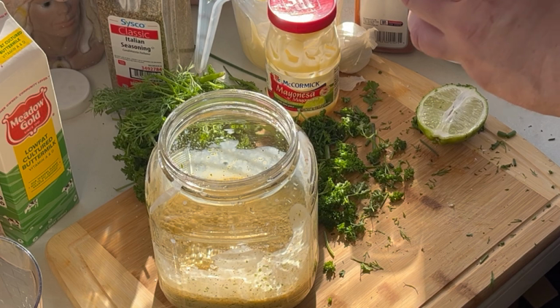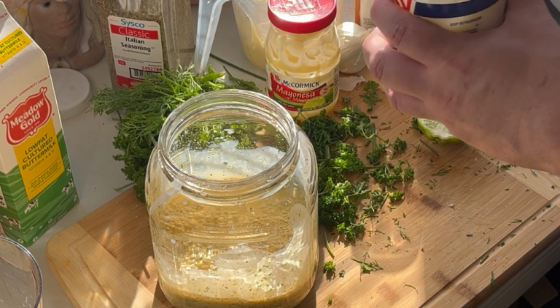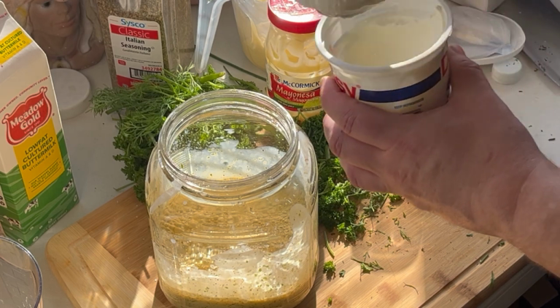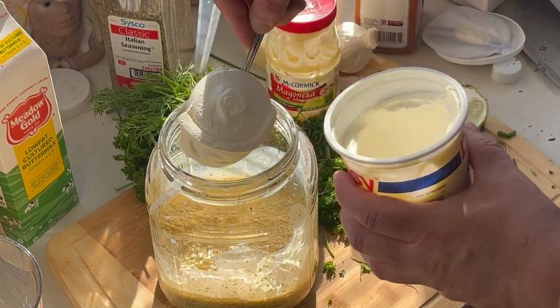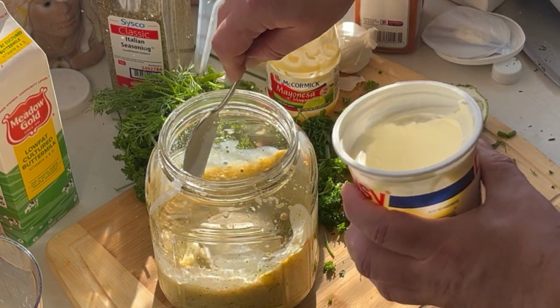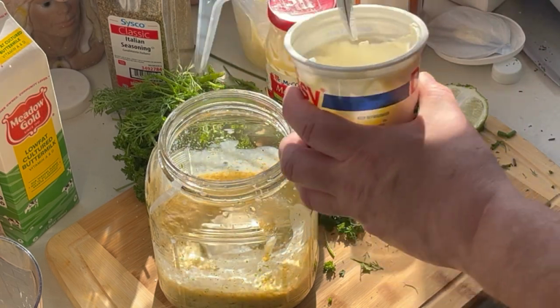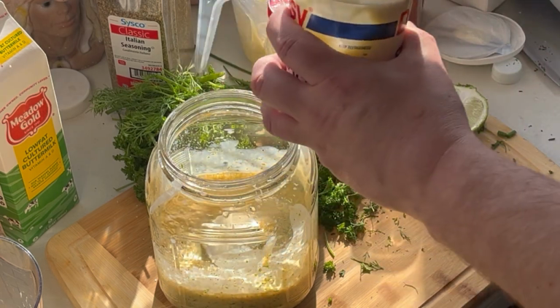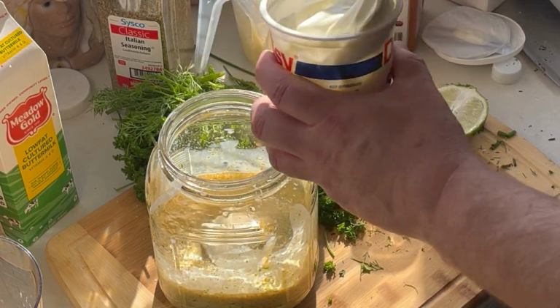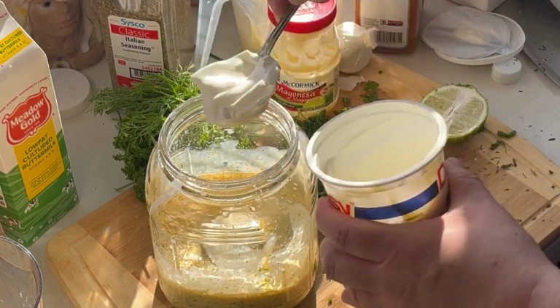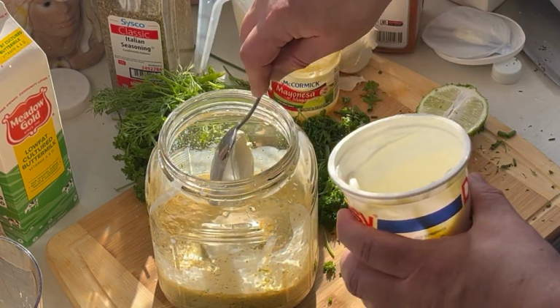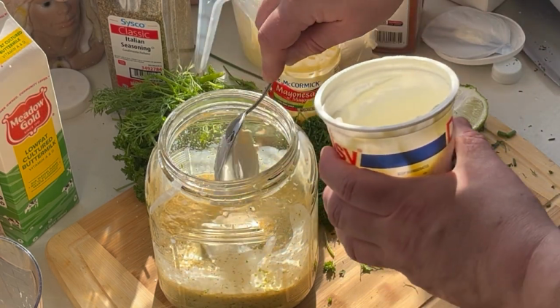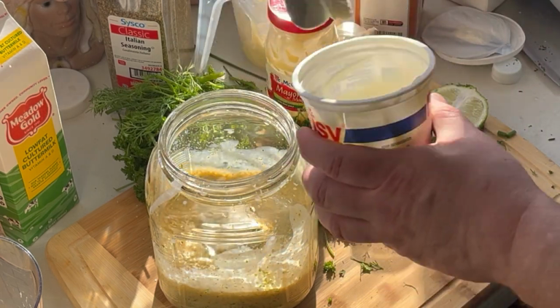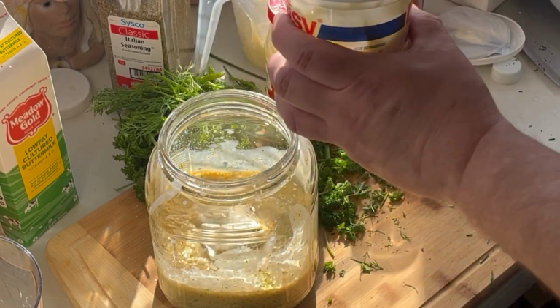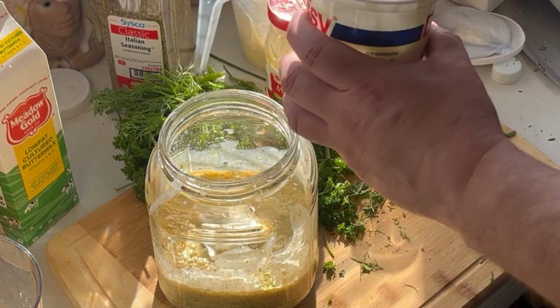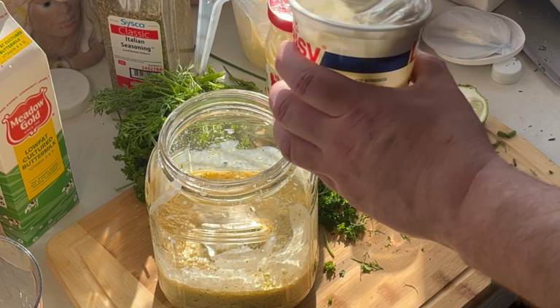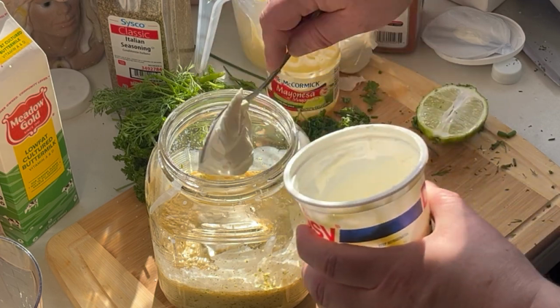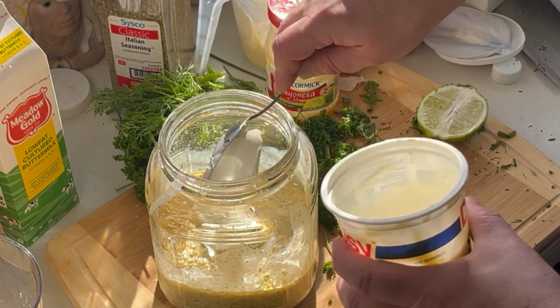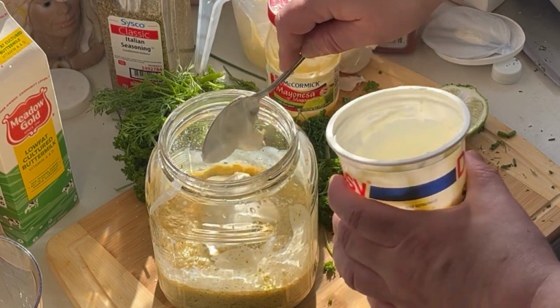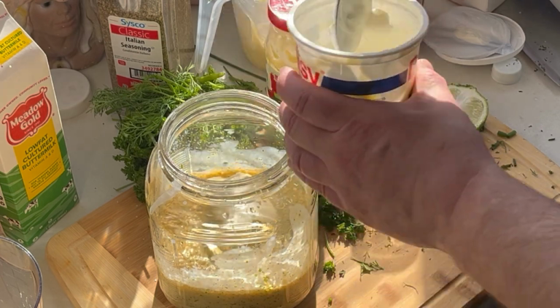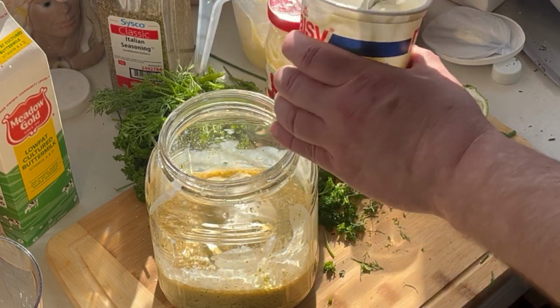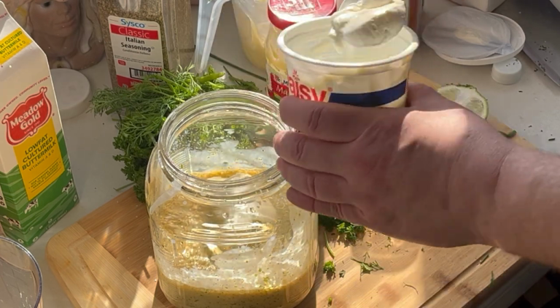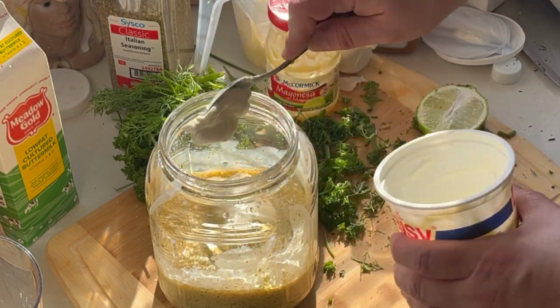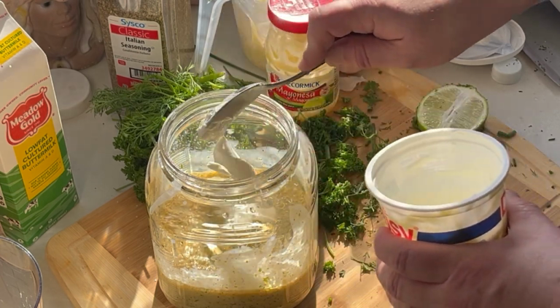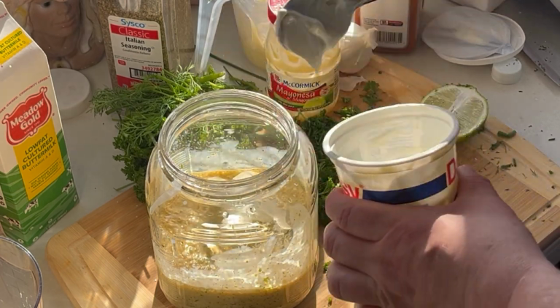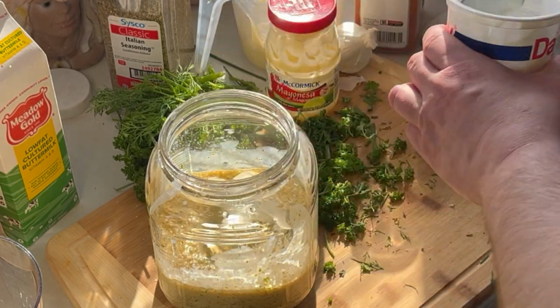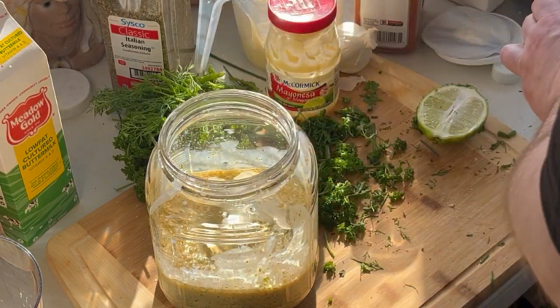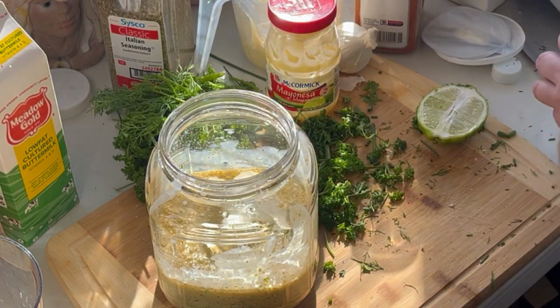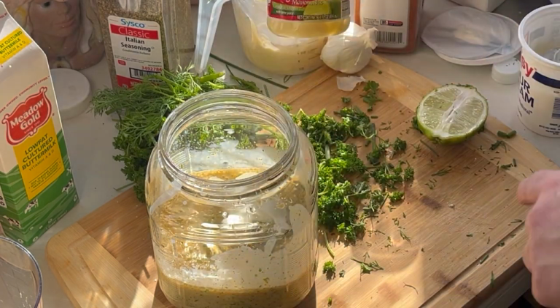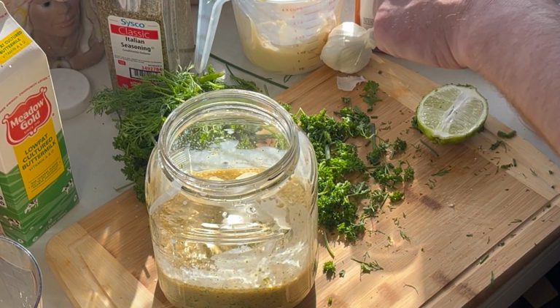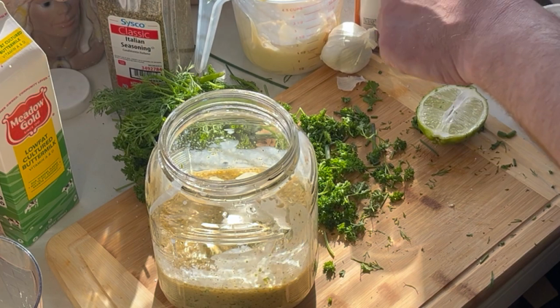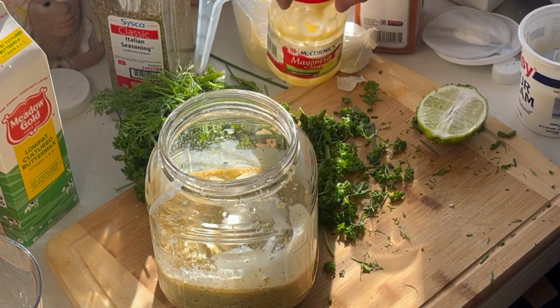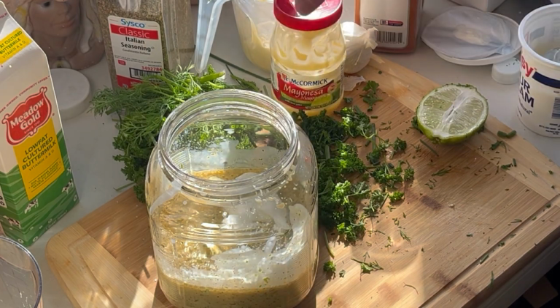We want to add in about a ½ cup of sour cream. These are the two secret ingredients right here — sour cream and the McCormick mayonnaise with the lime juice.